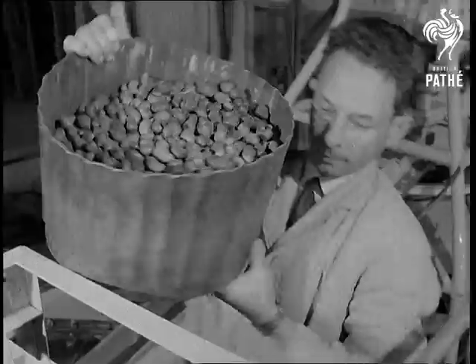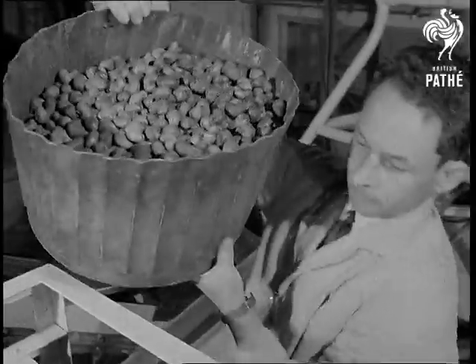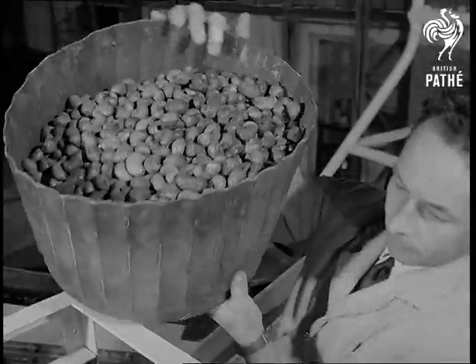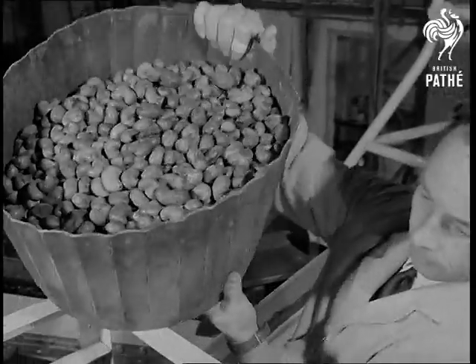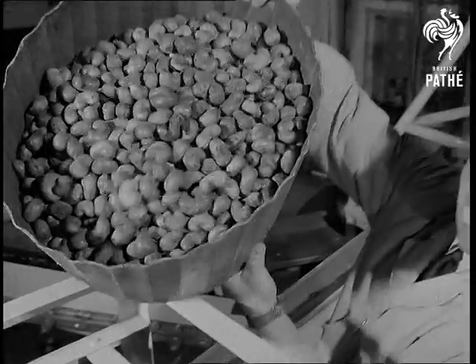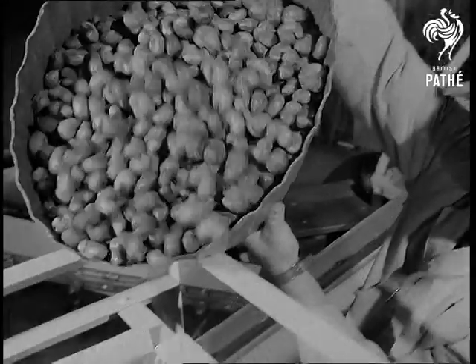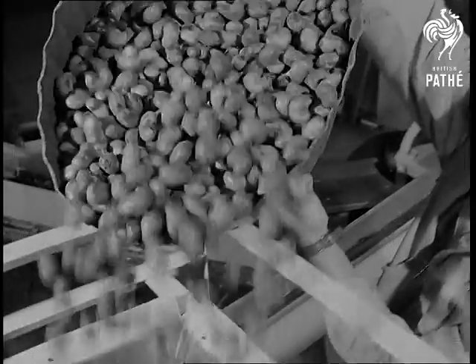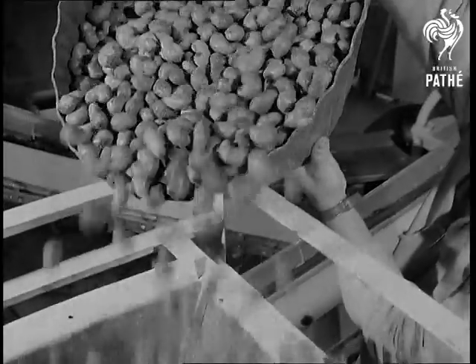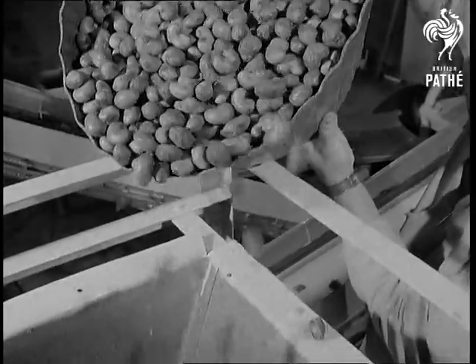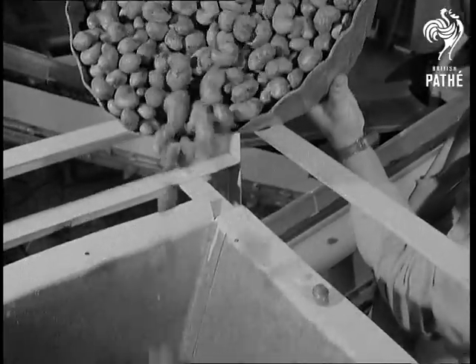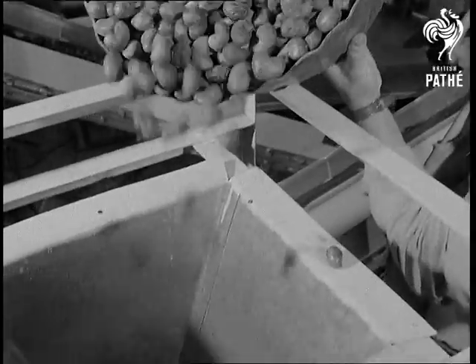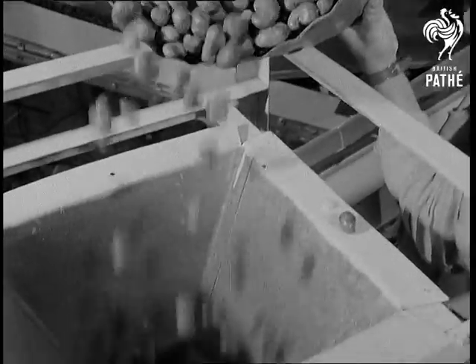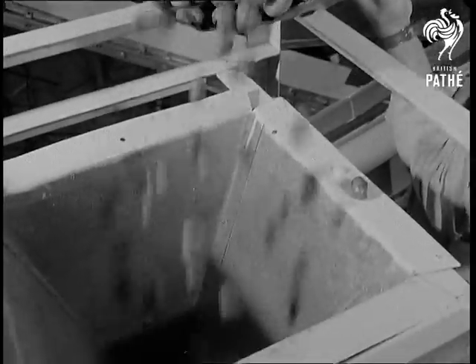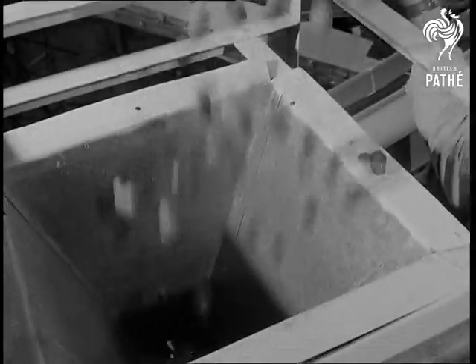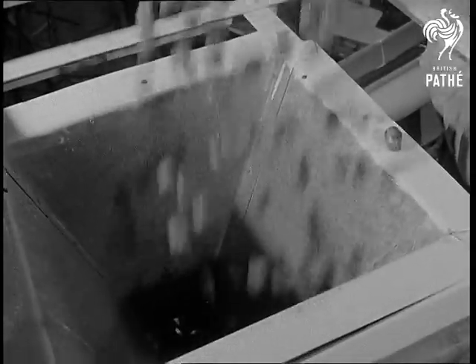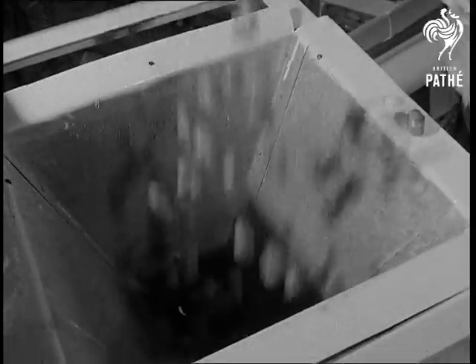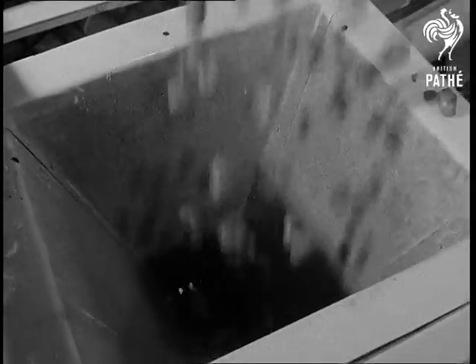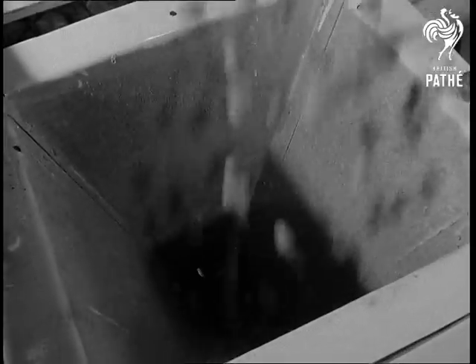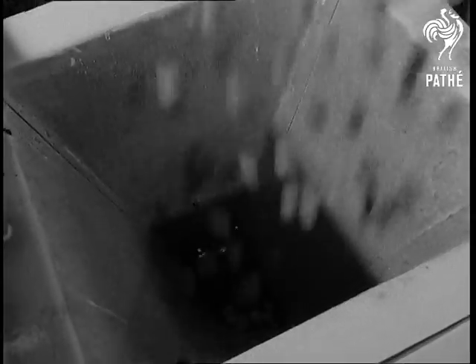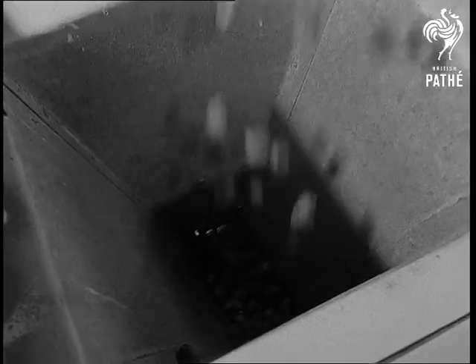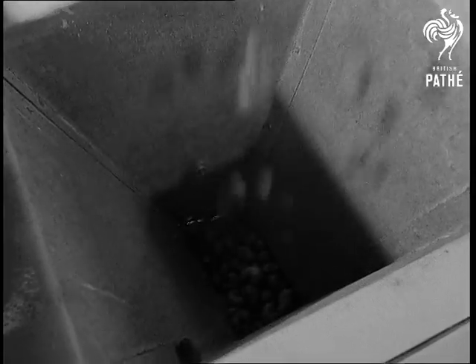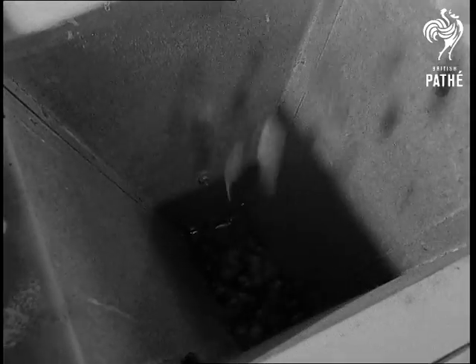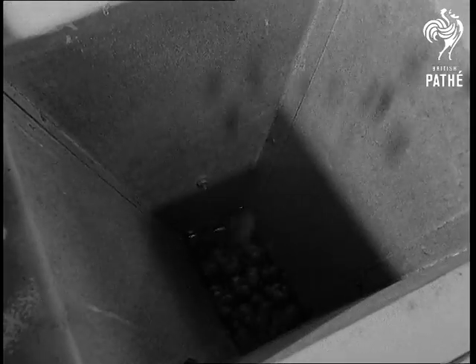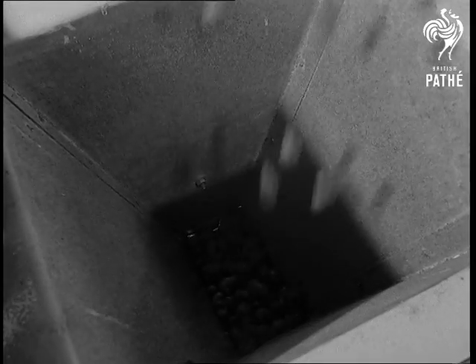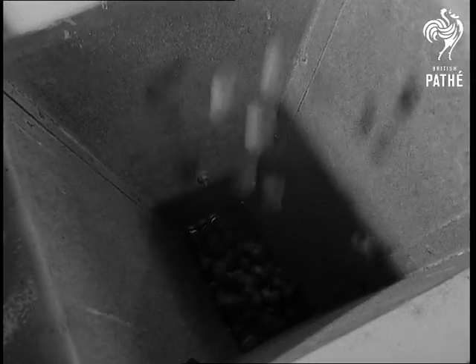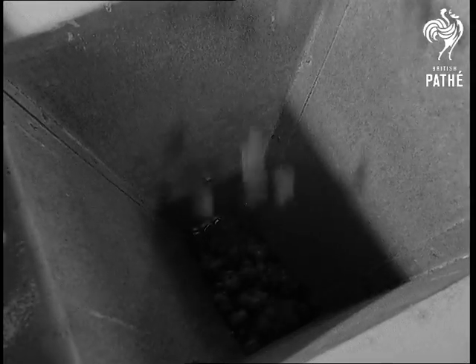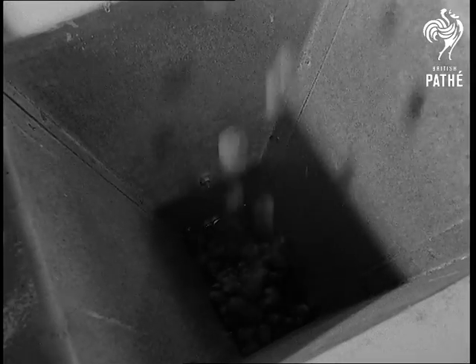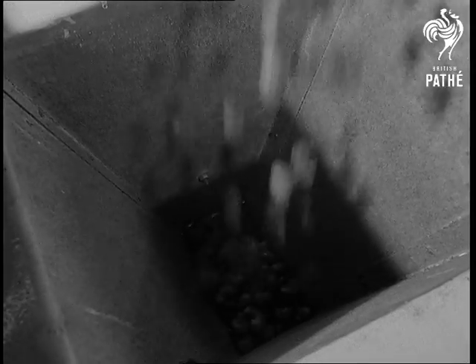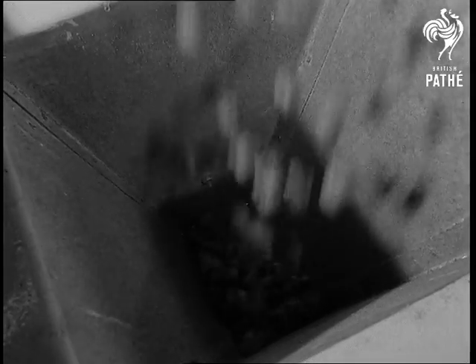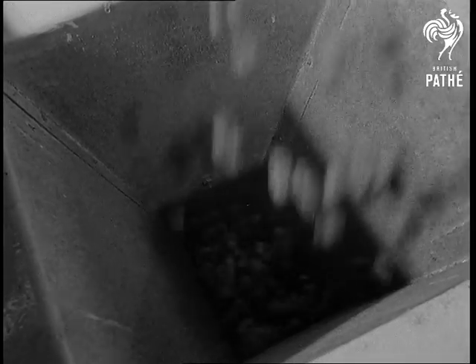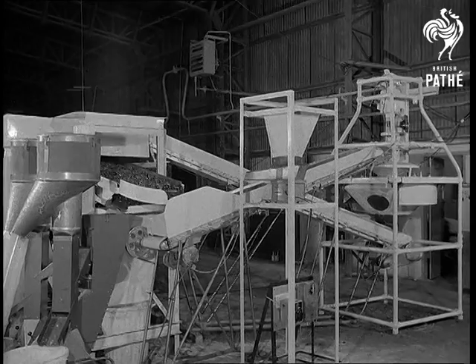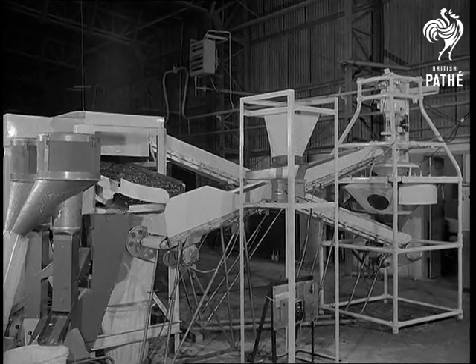A nutty problem solved. It cost 50,000 pounds, but it's worth every penny. It's a super mechanical nutcracker, and it's all British.